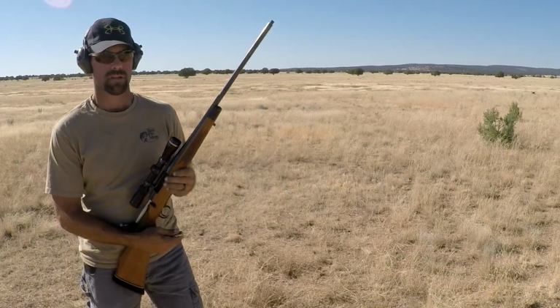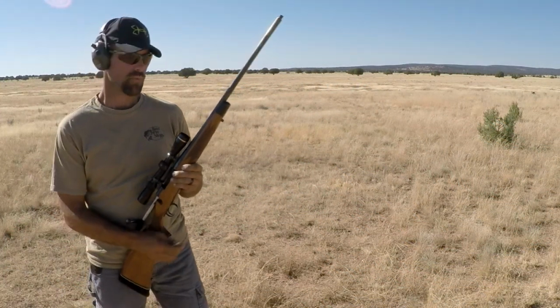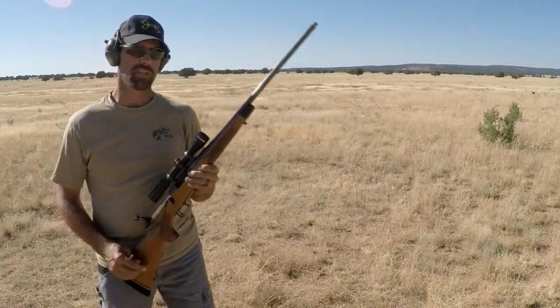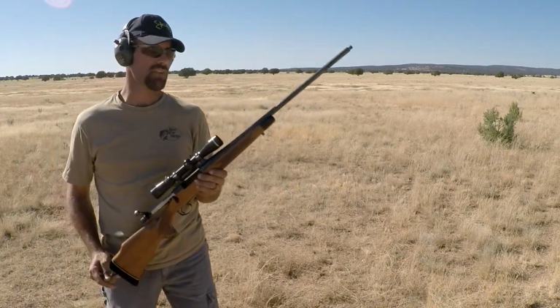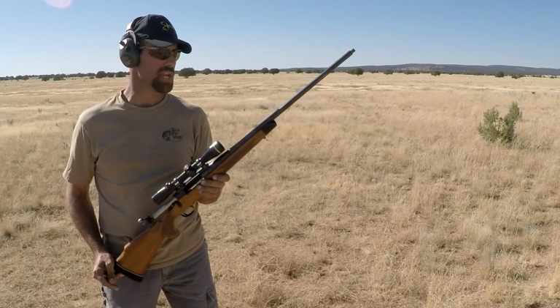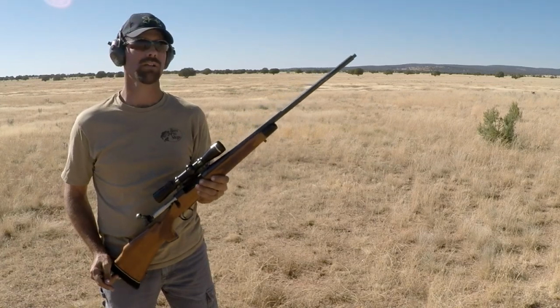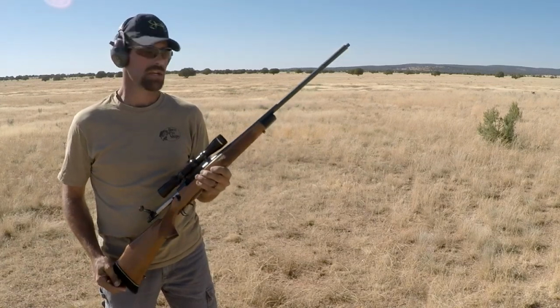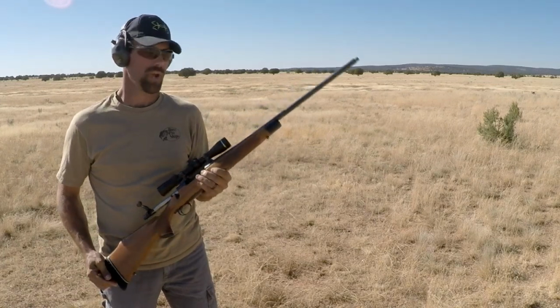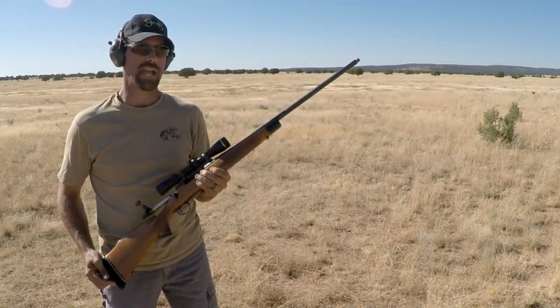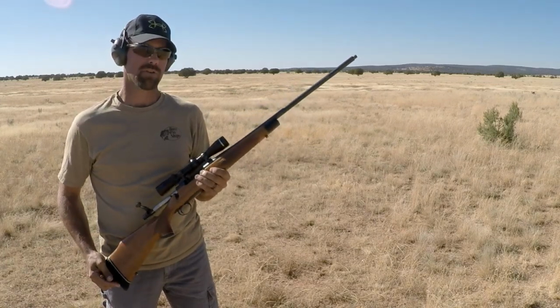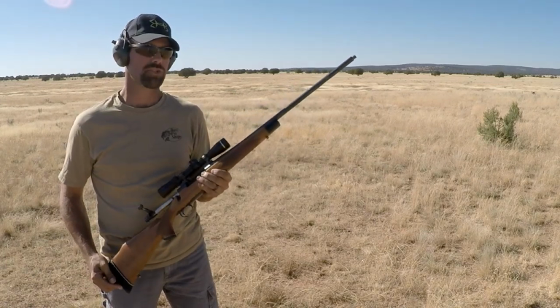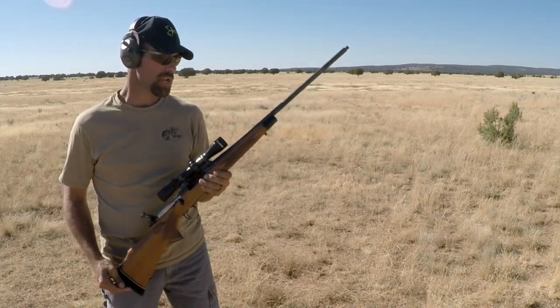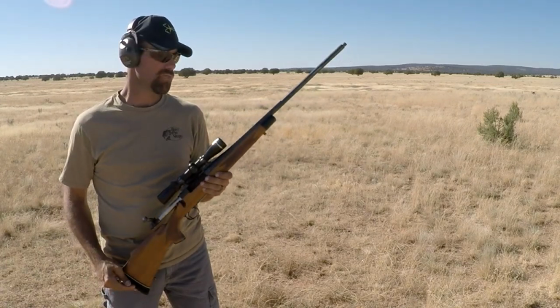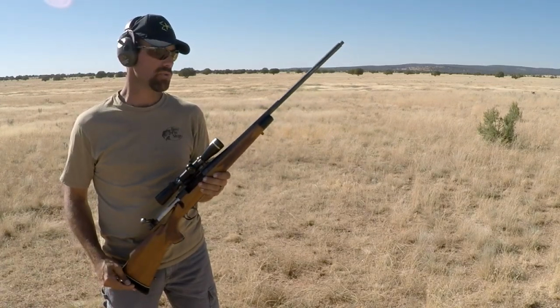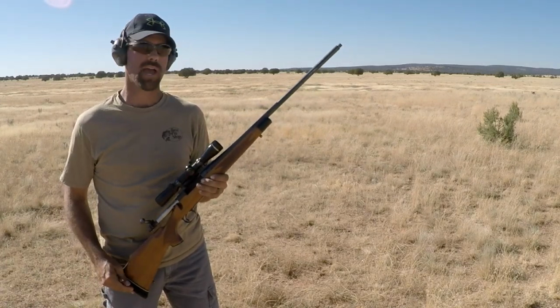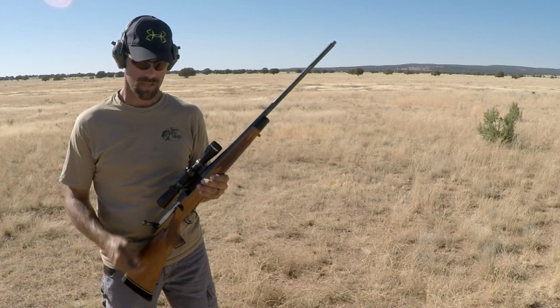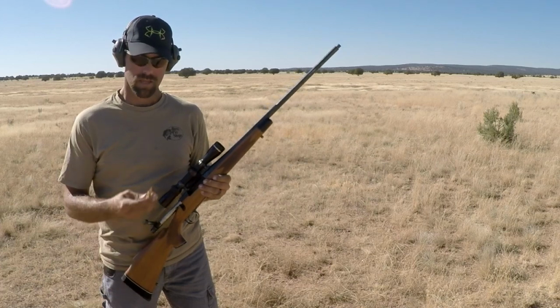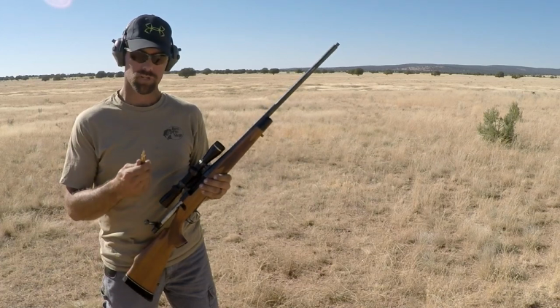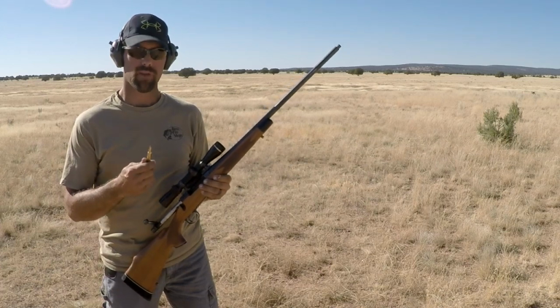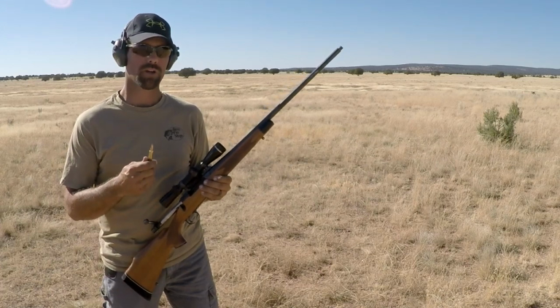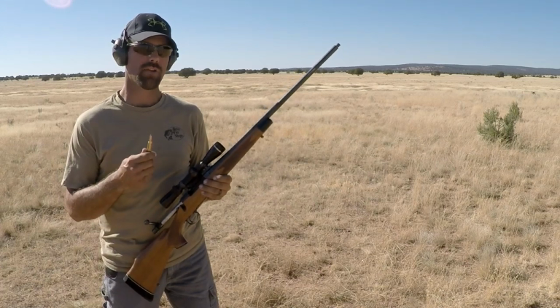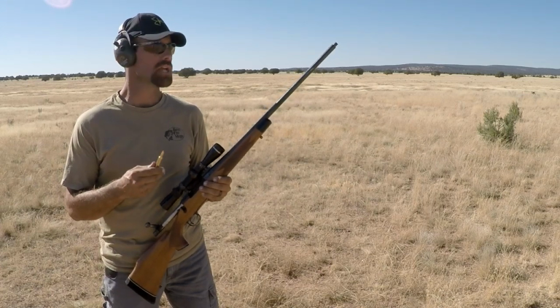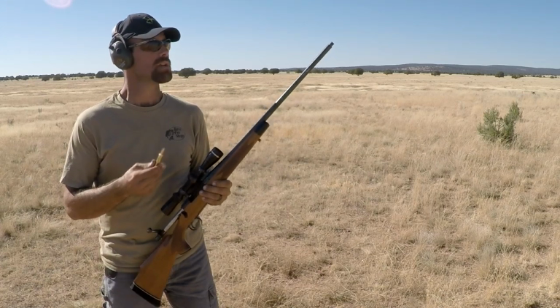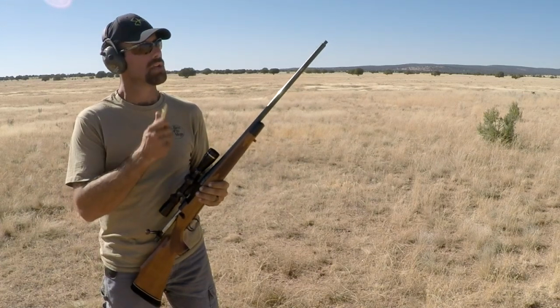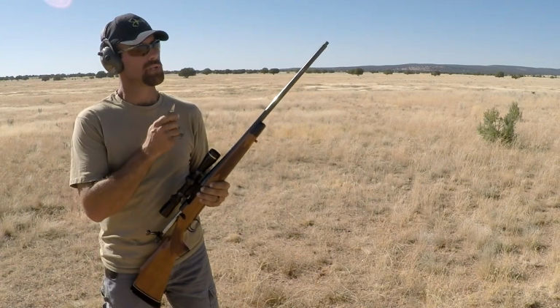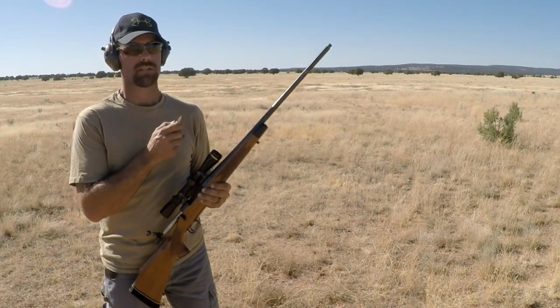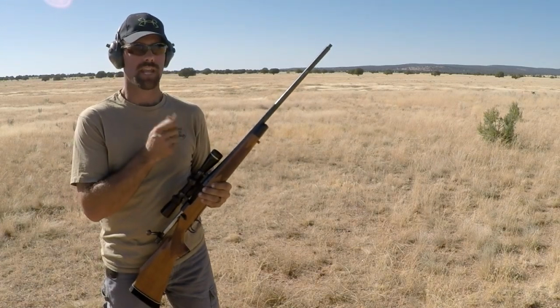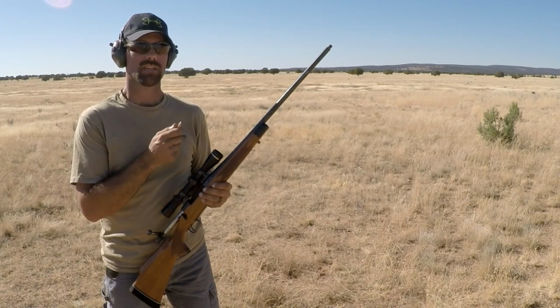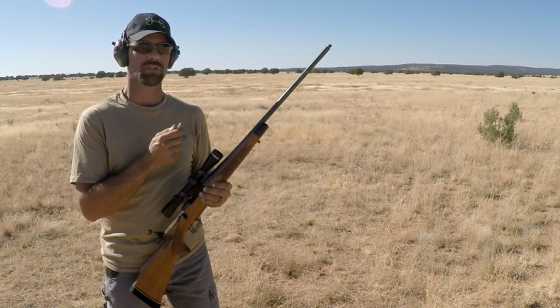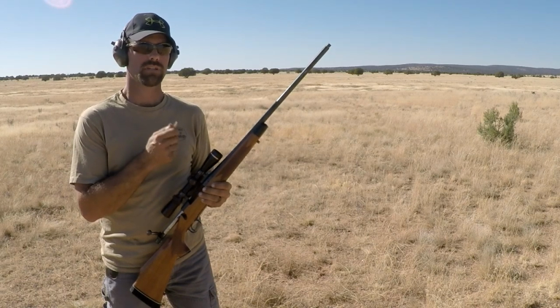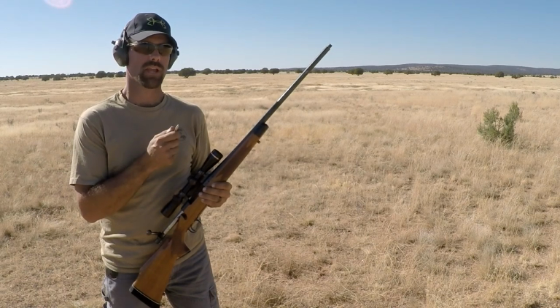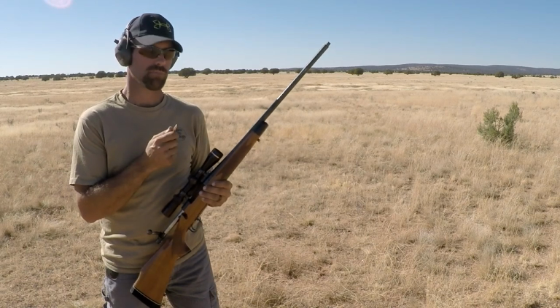Got a Remington 700 BDL, weighs 9 pounds, chambered in a 300 Win Mag. We'll be shooting a Federal 180 grain bullet and we're going to be testing the KDE Customs T-REC muzzle brake.